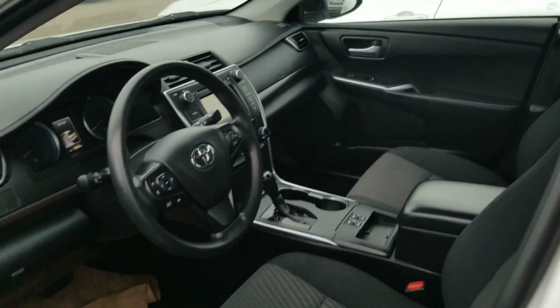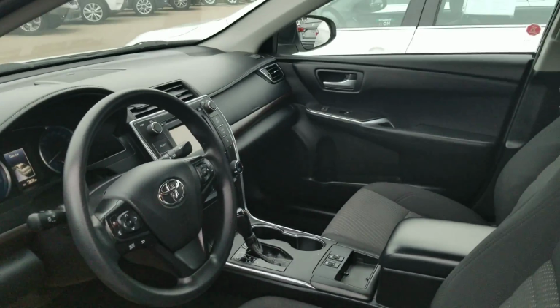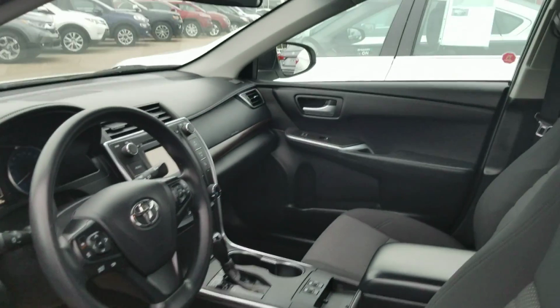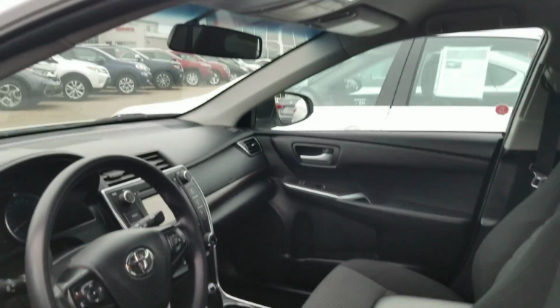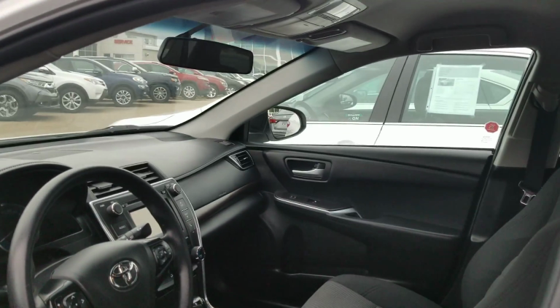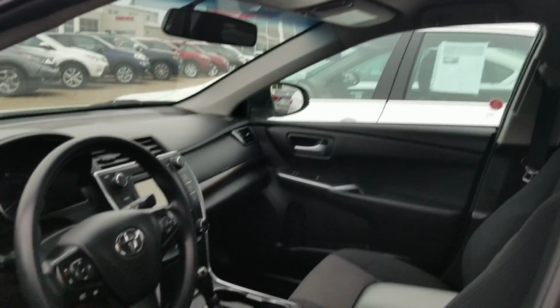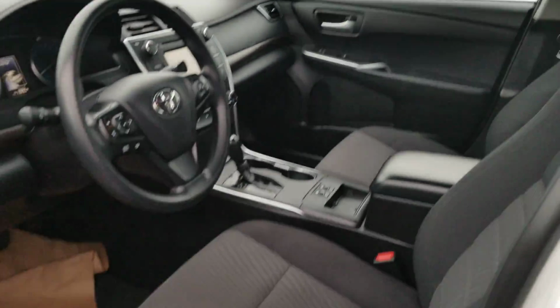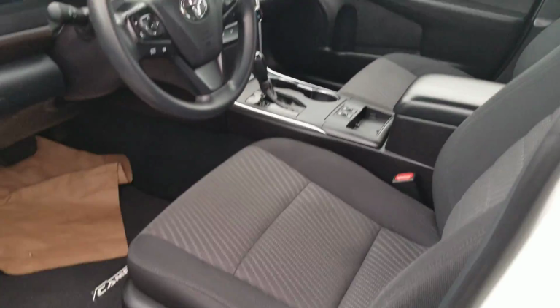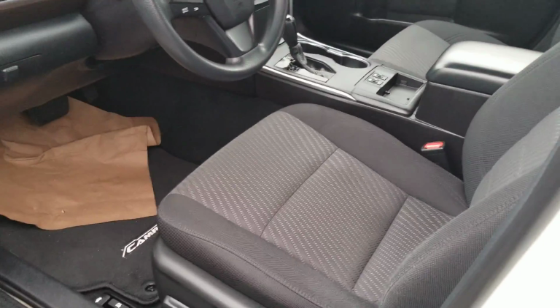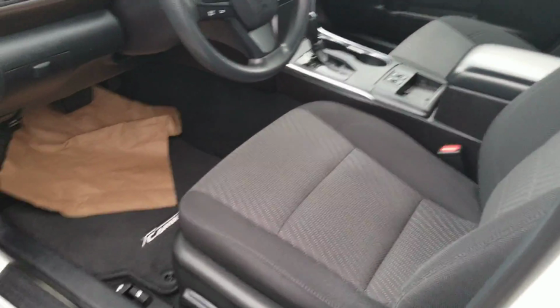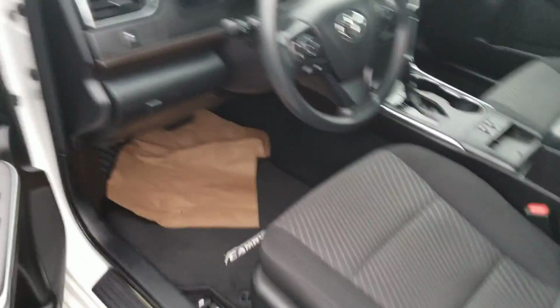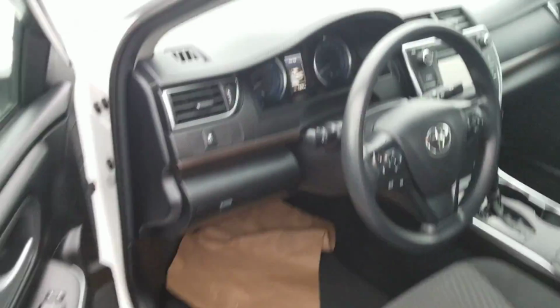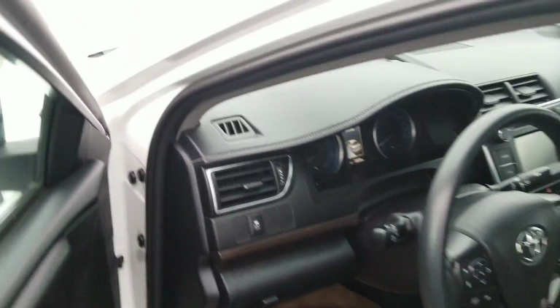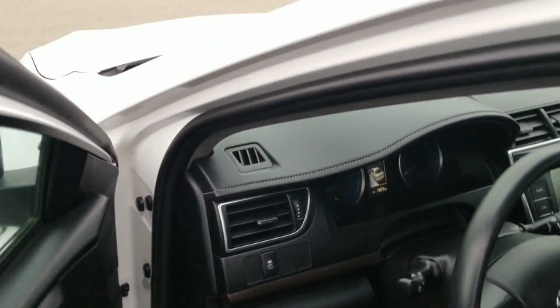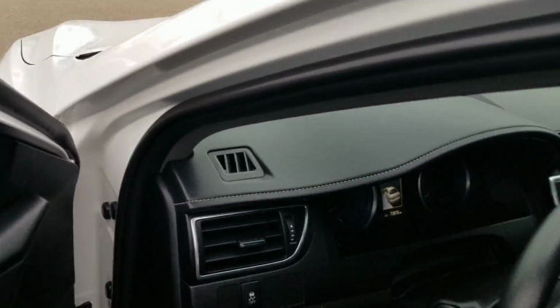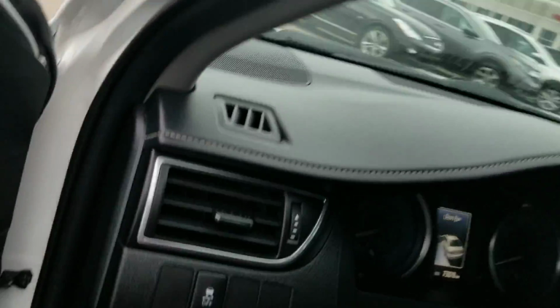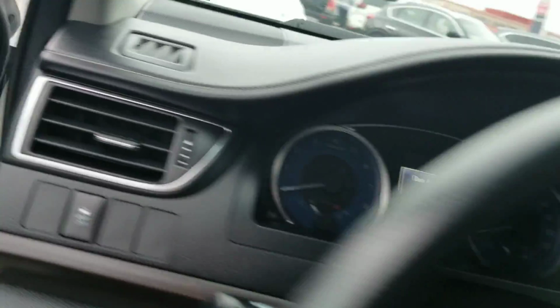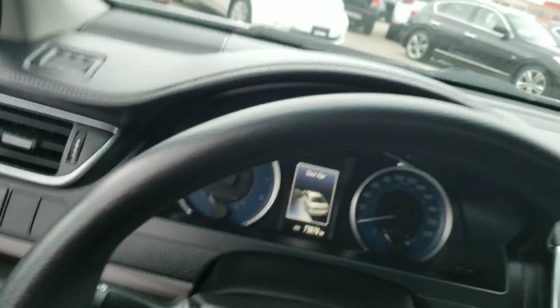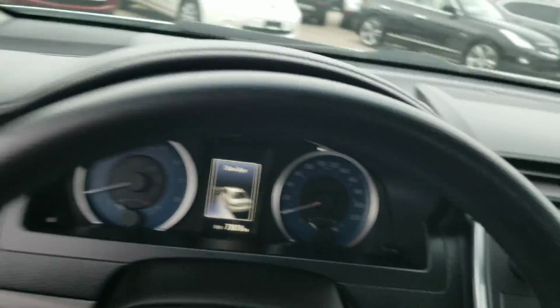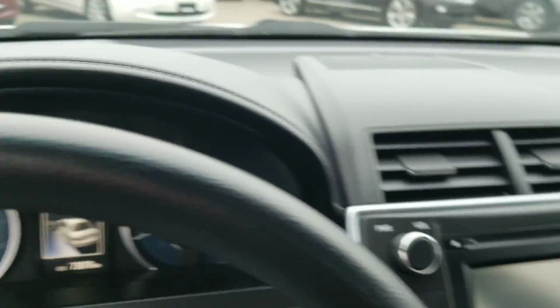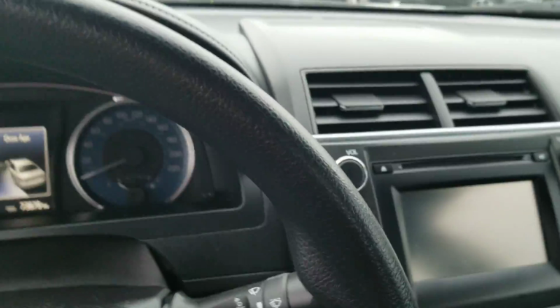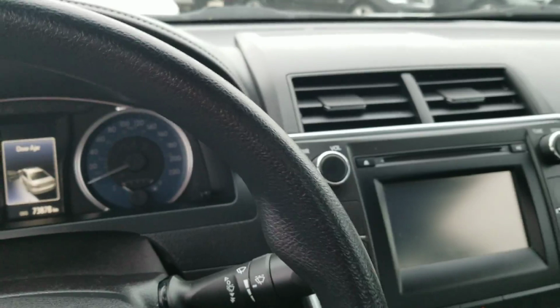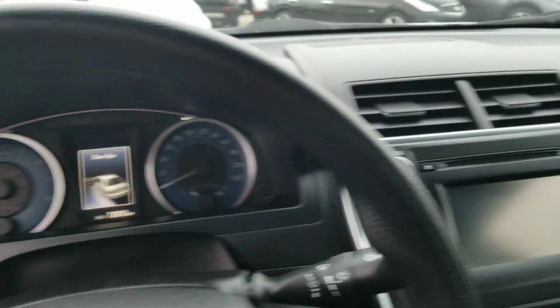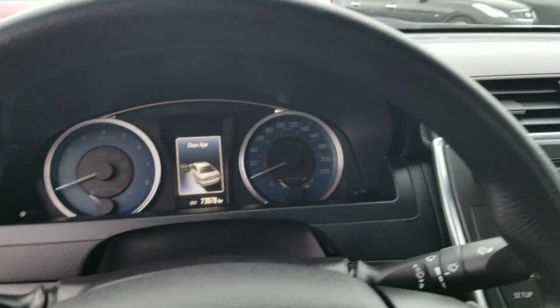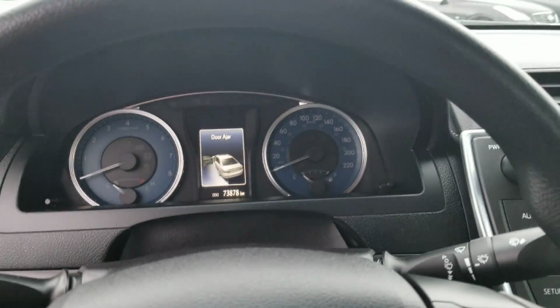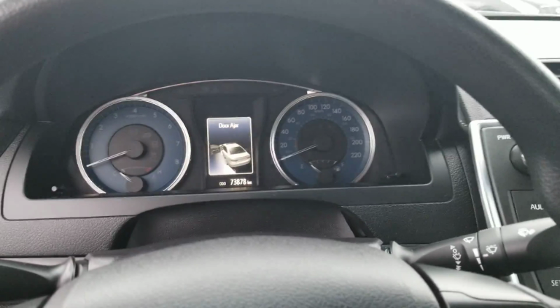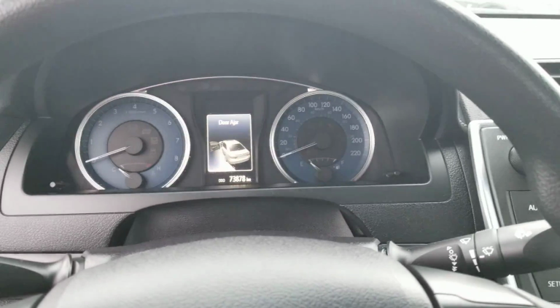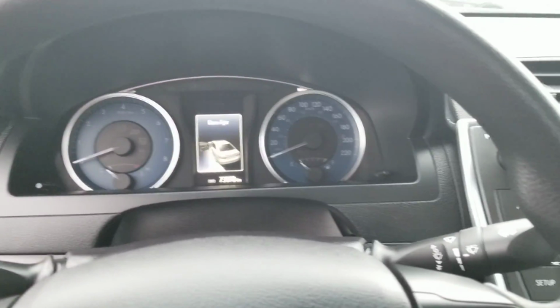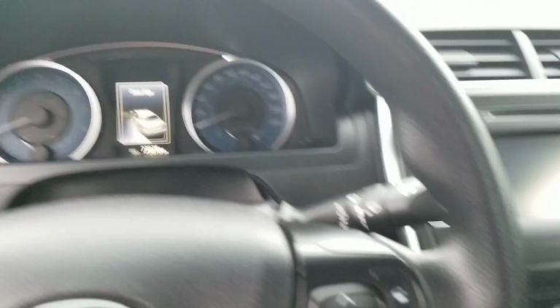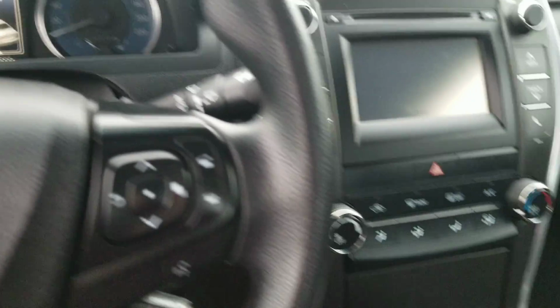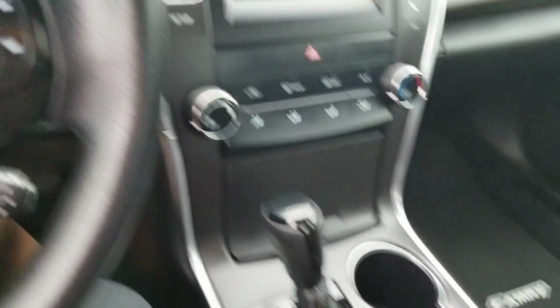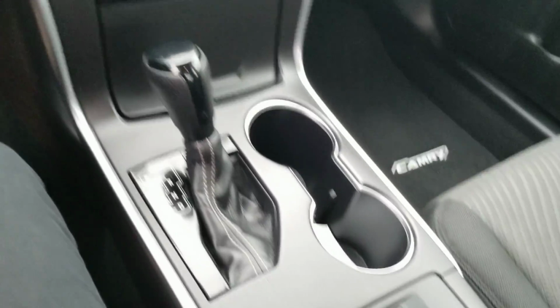Up in the driver seat you have plenty of headroom as well as legroom. Hopping on in, you've got that beautiful typical Toyota design dash. Very practical and very ergonomic.